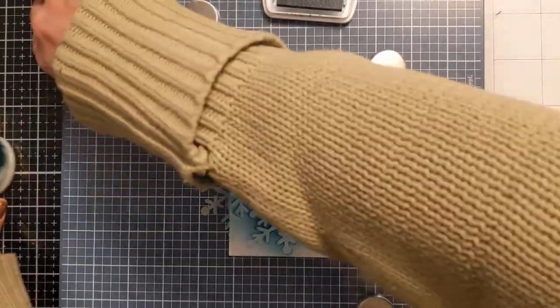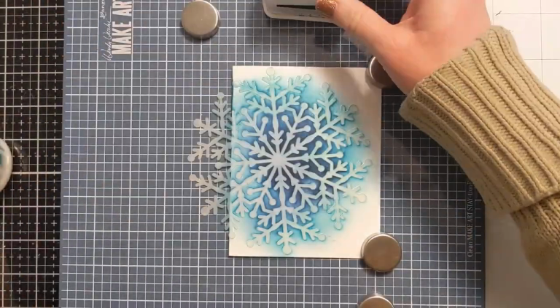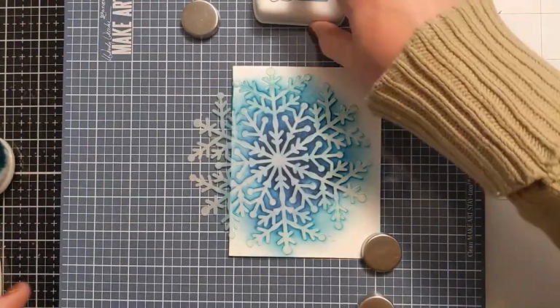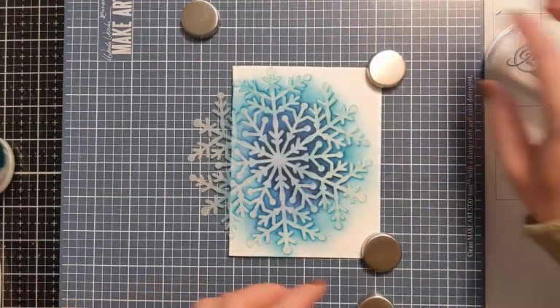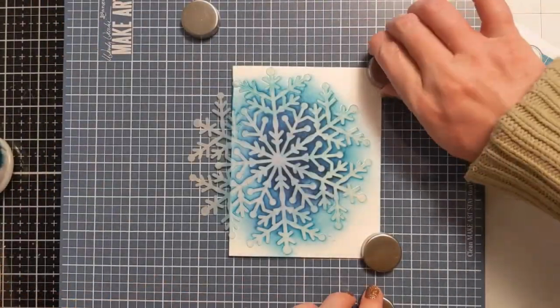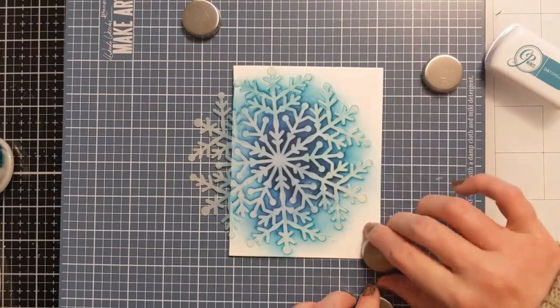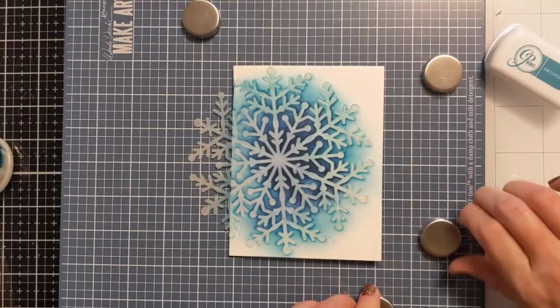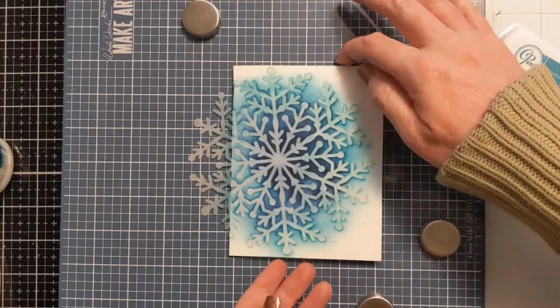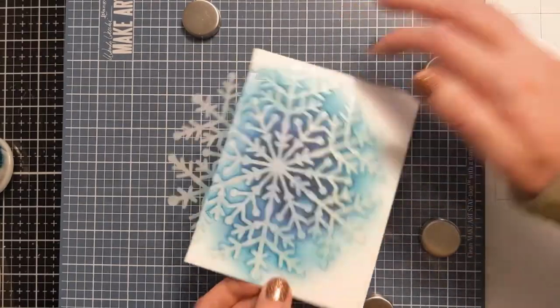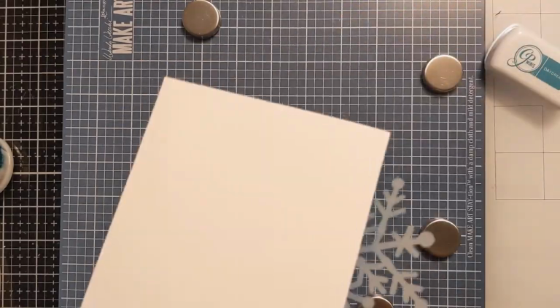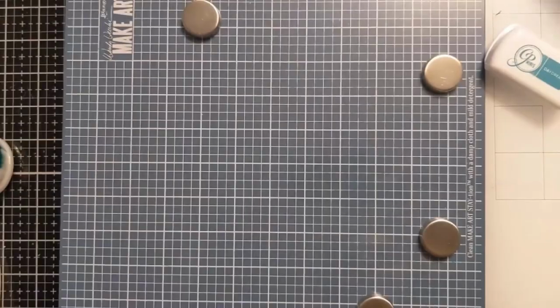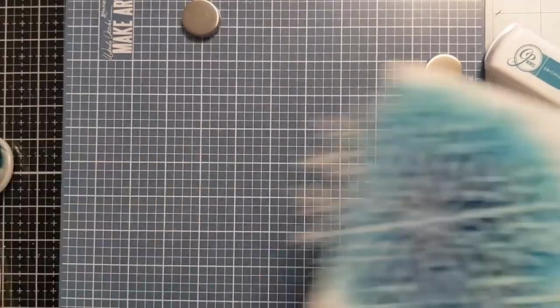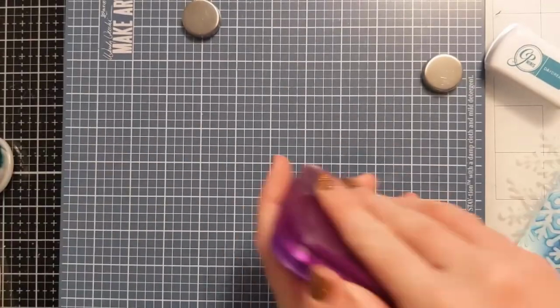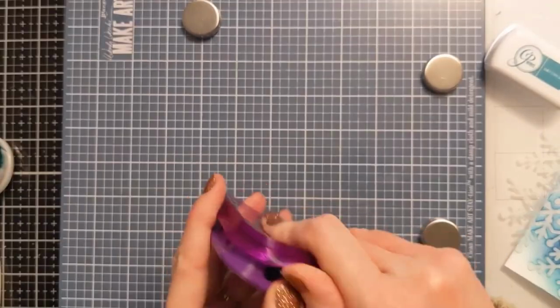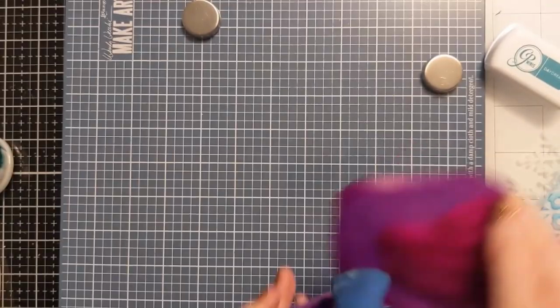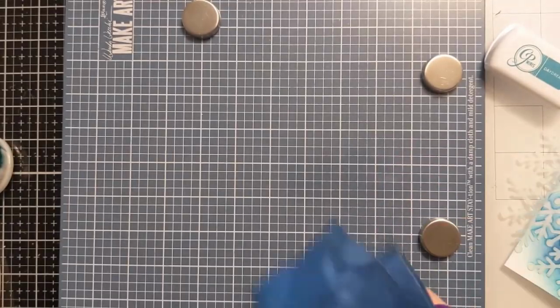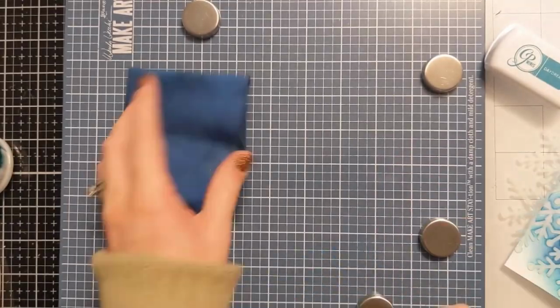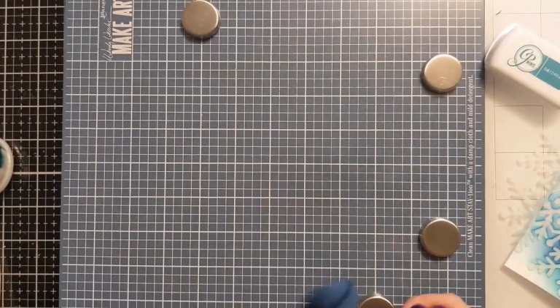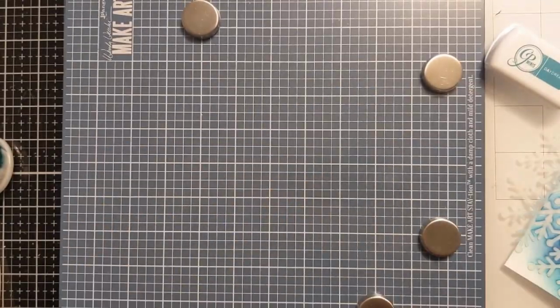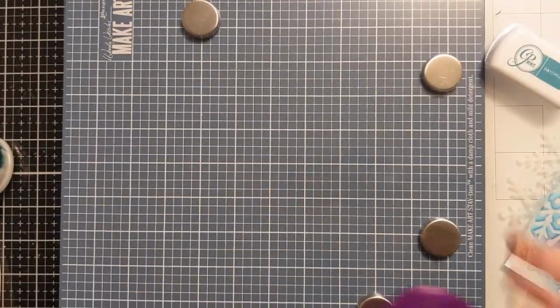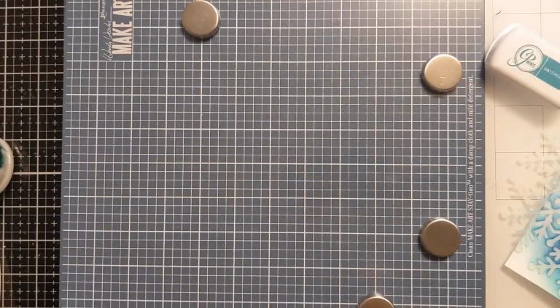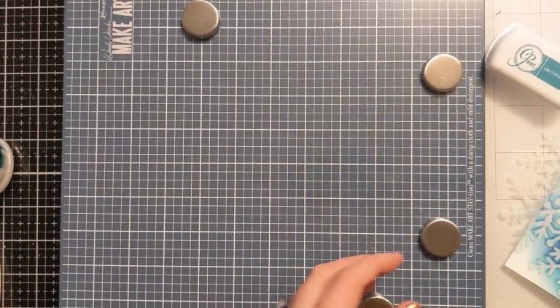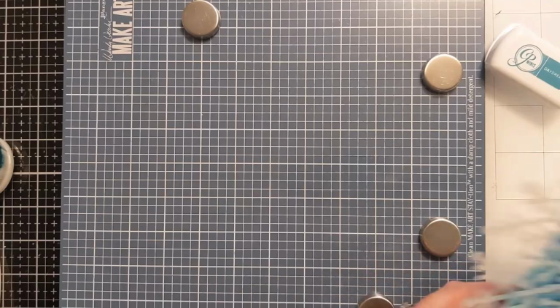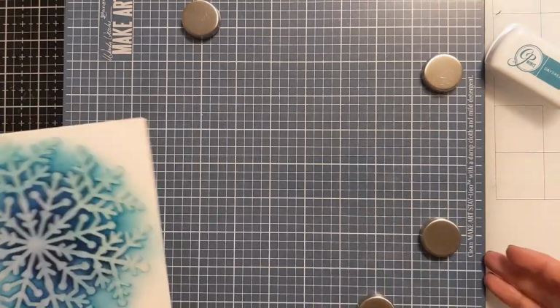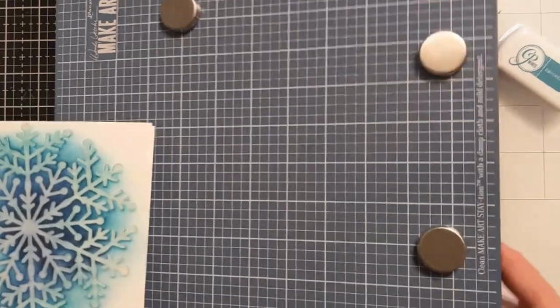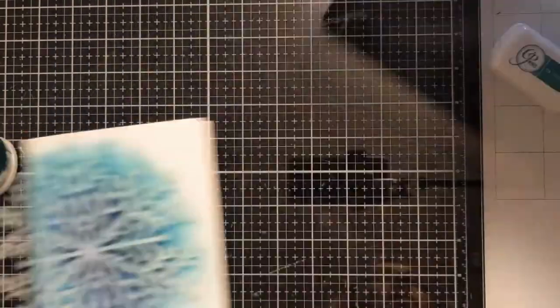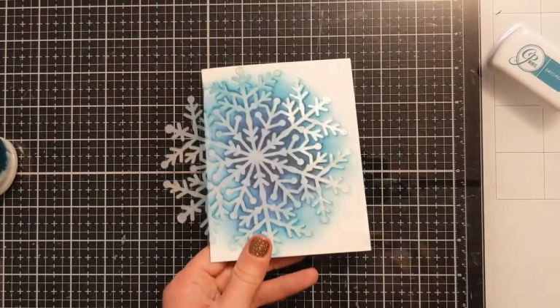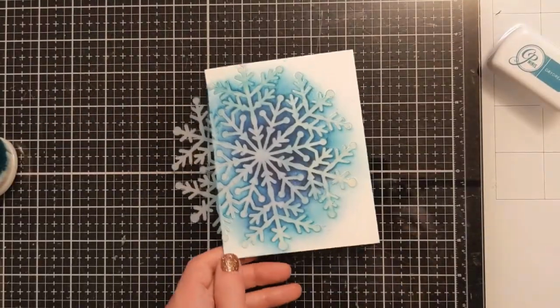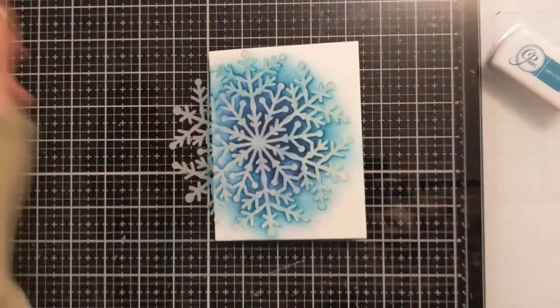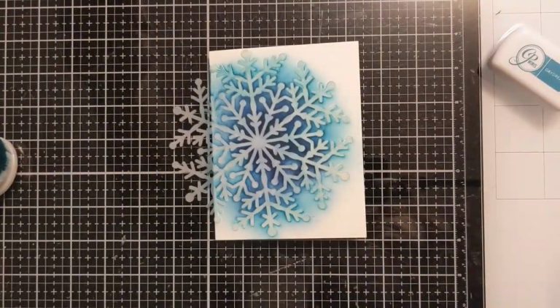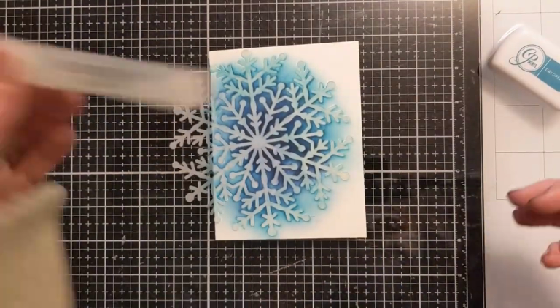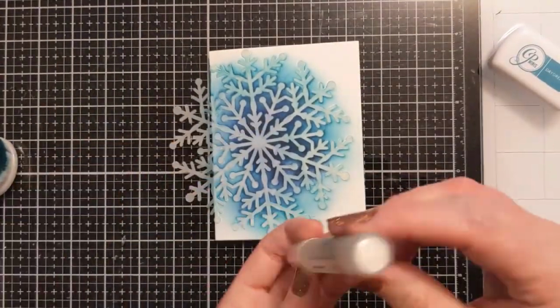Here I'm done with the ink blending portion — you can see how quickly that came together. I'm just going to wipe off my Wendy Vecchi Station Tool so I can make a few more of these quickly.